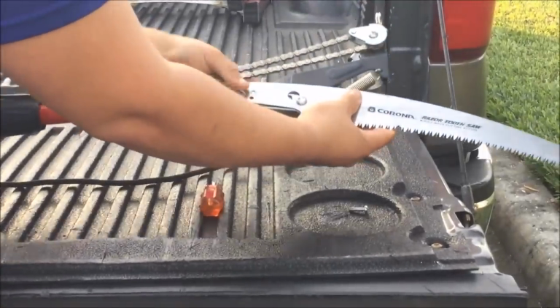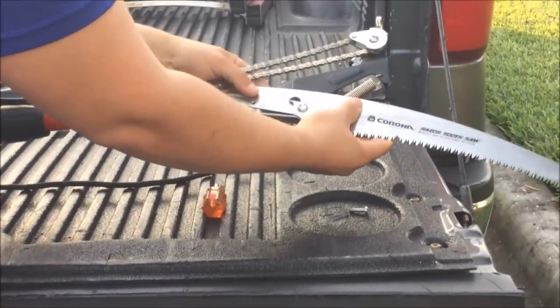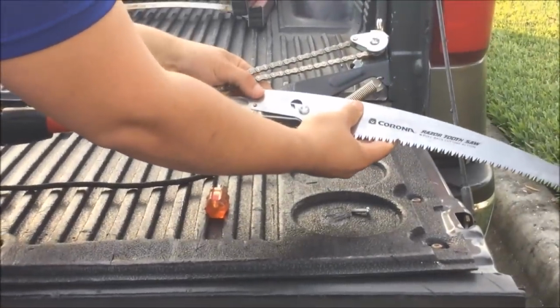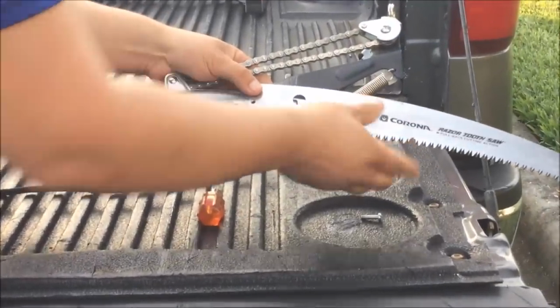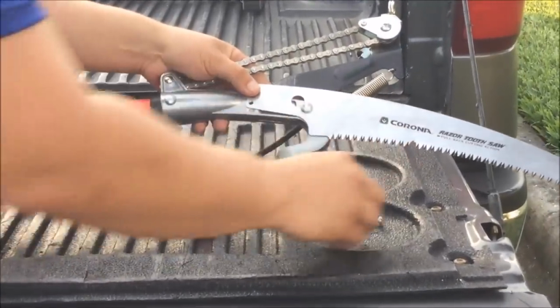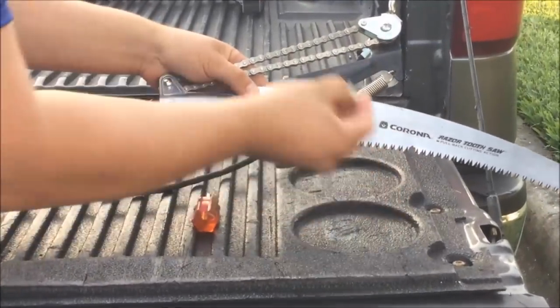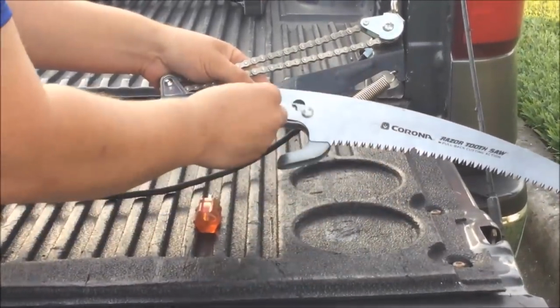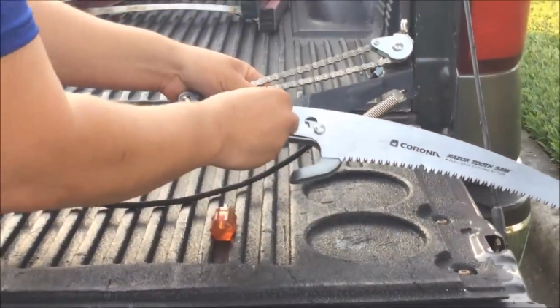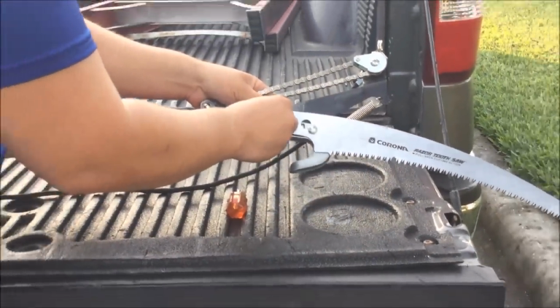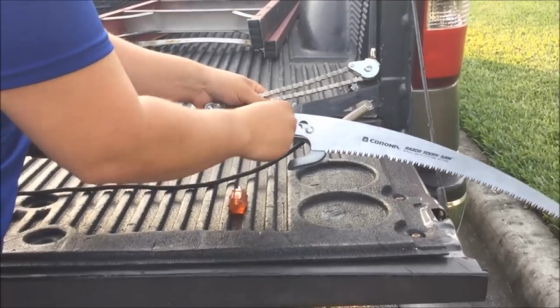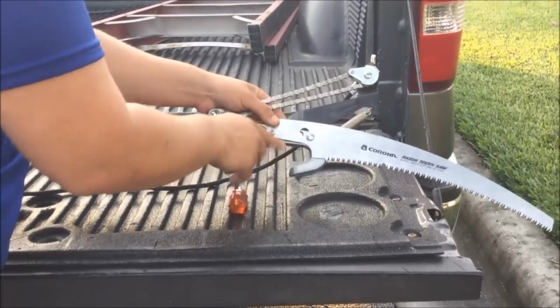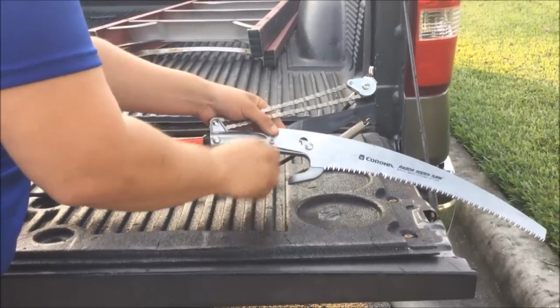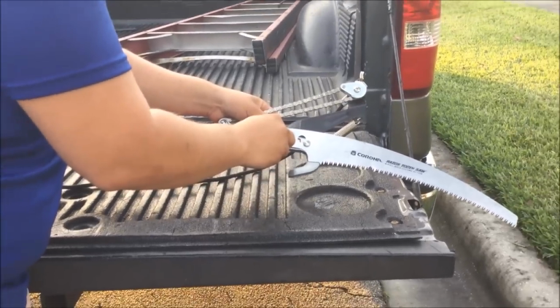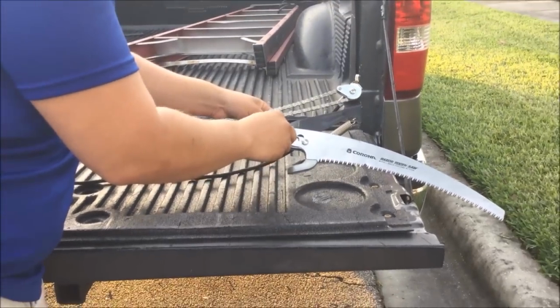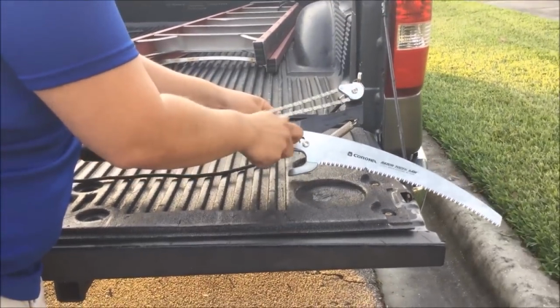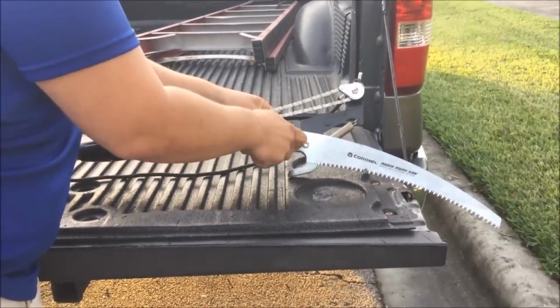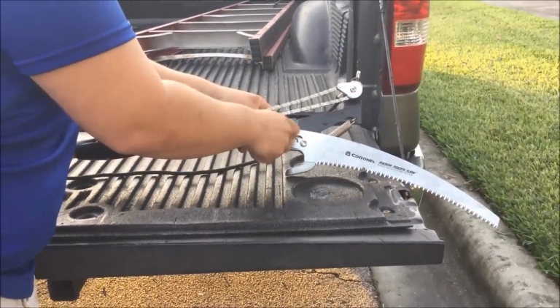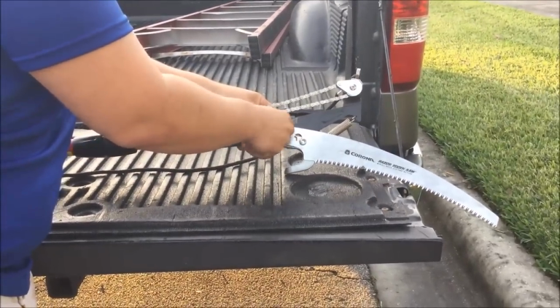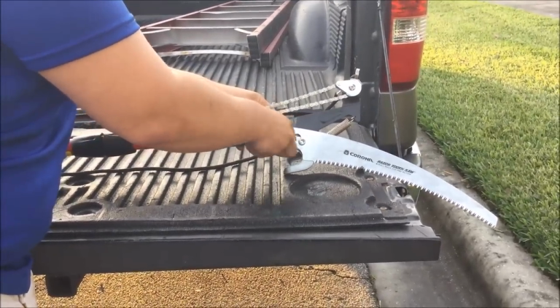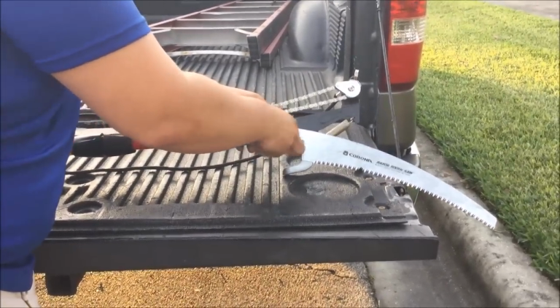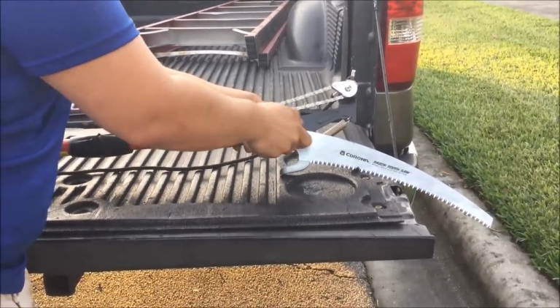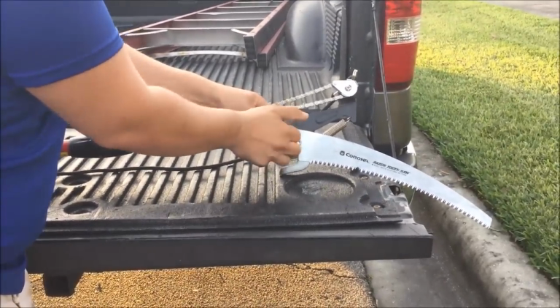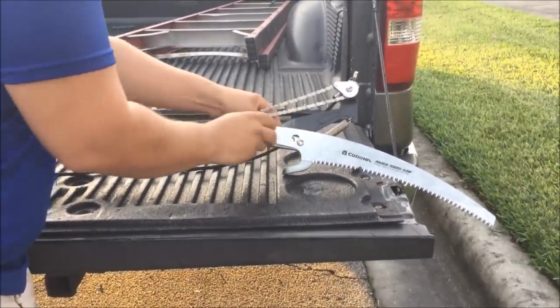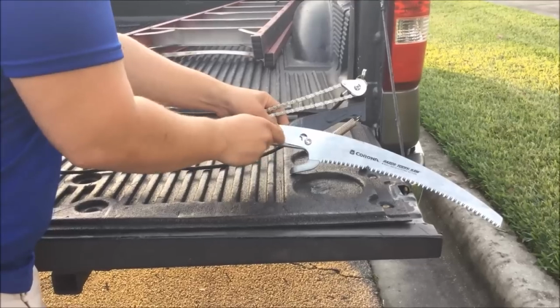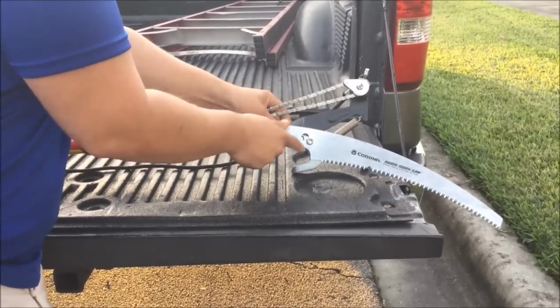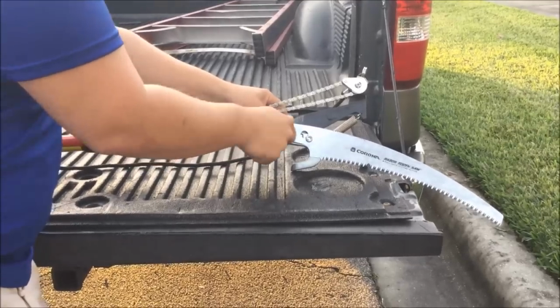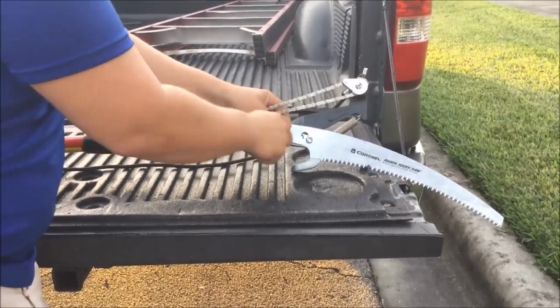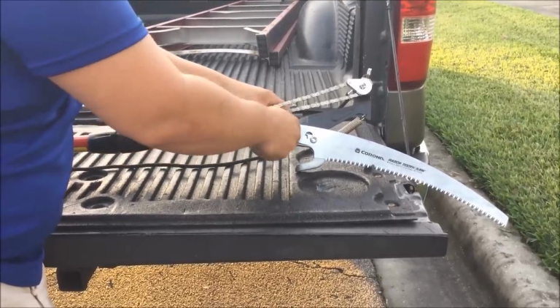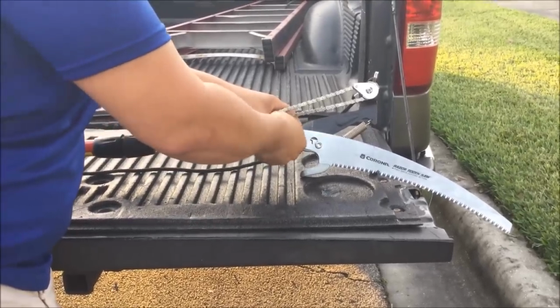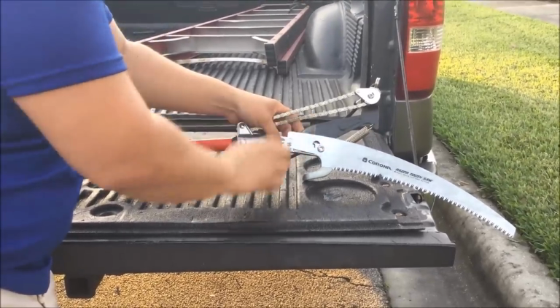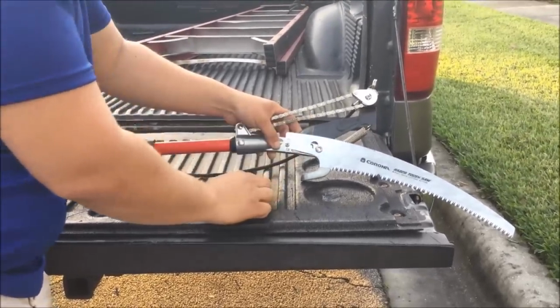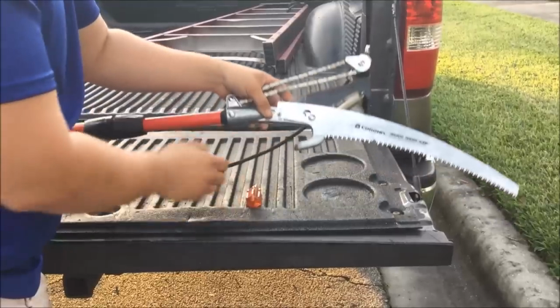Choose one, put the screw back in, get it tight, and you're all set.